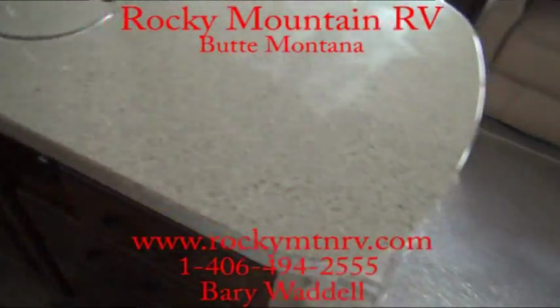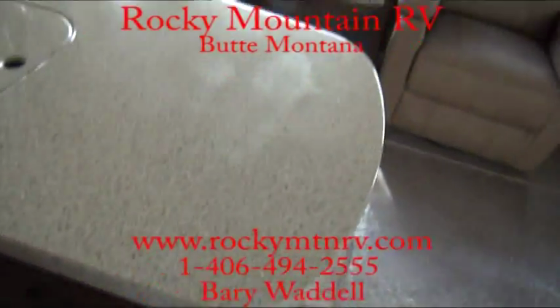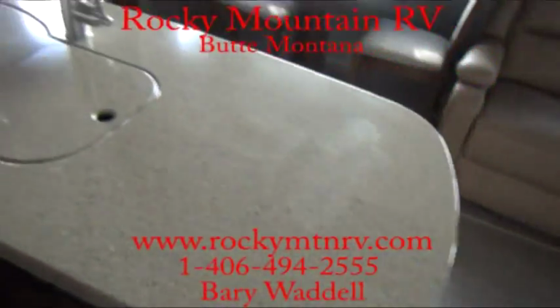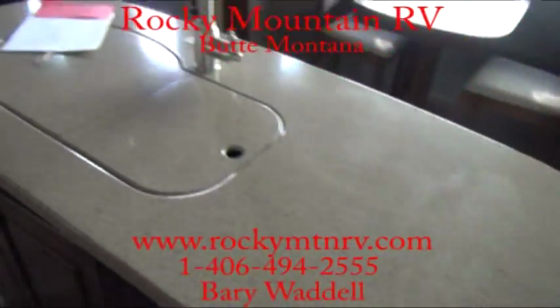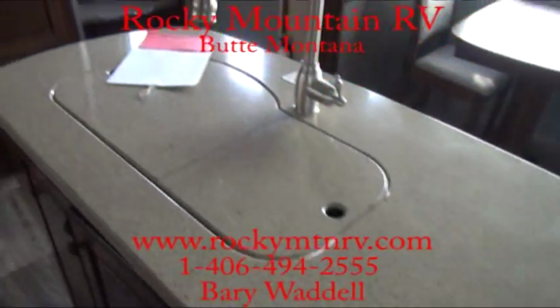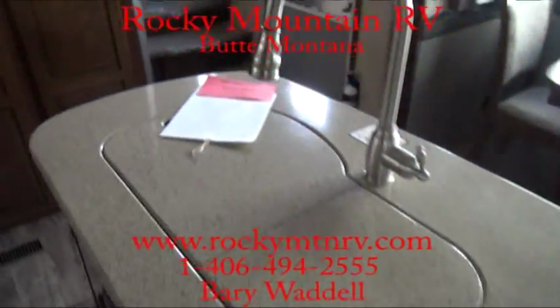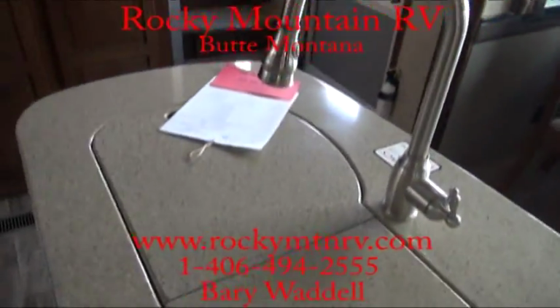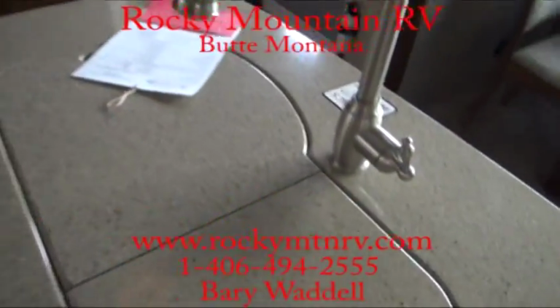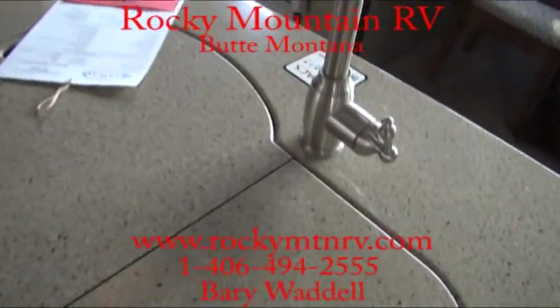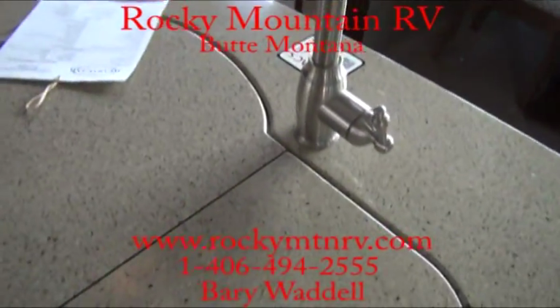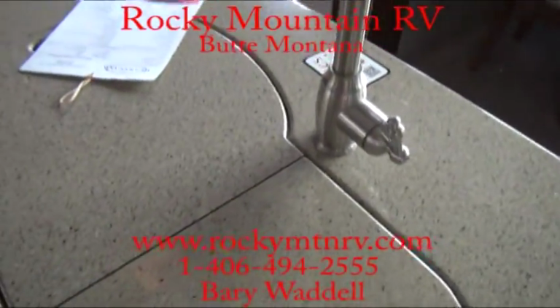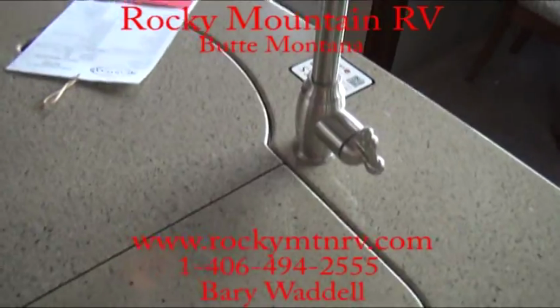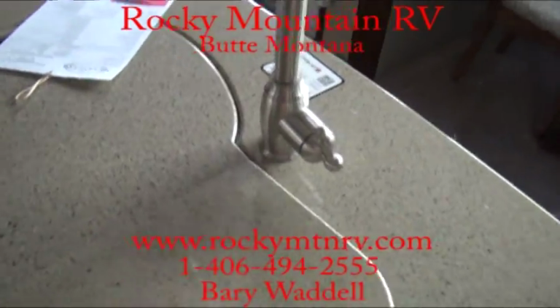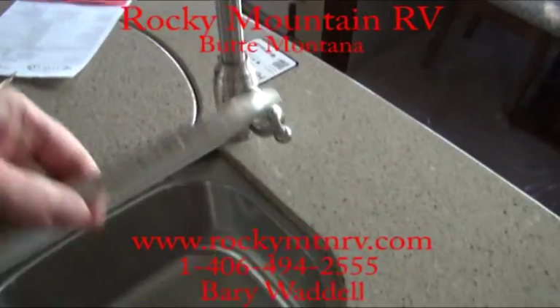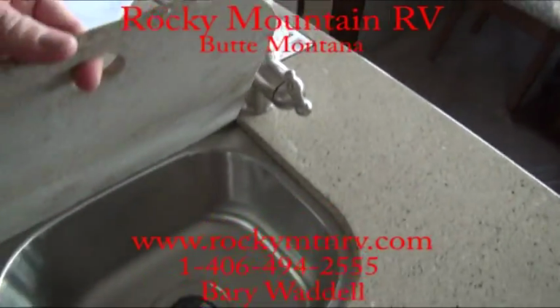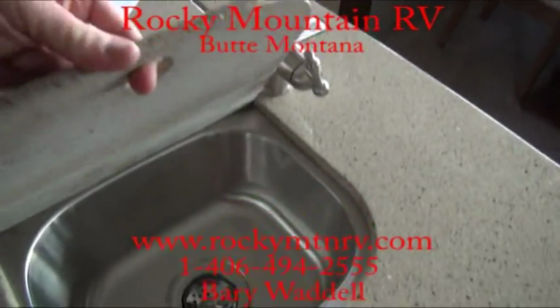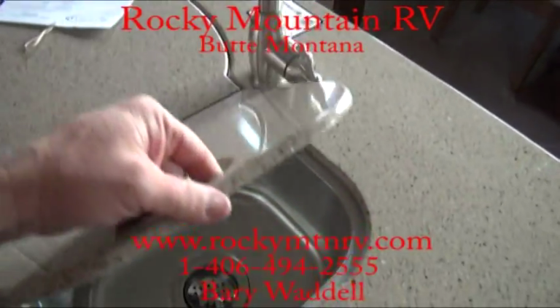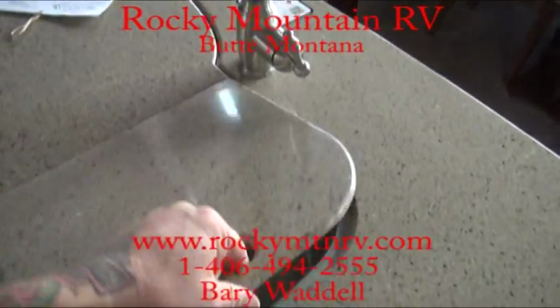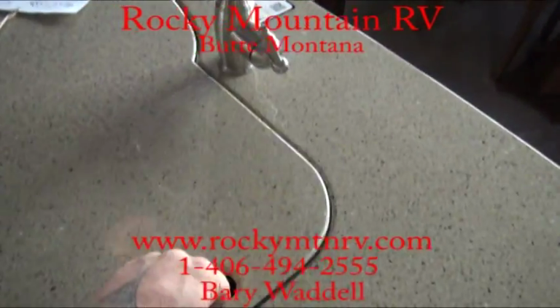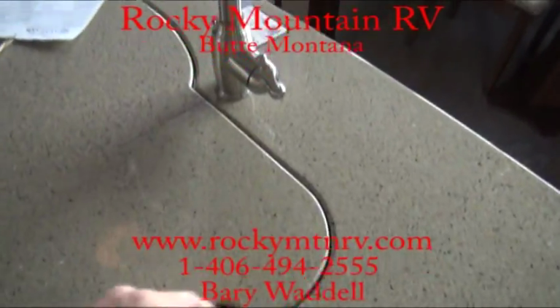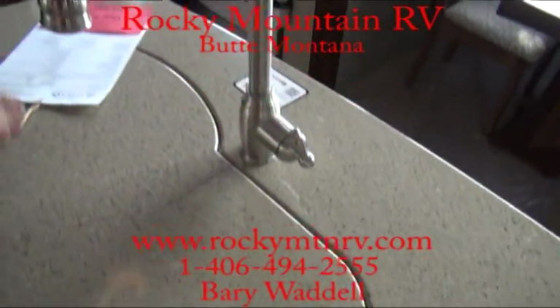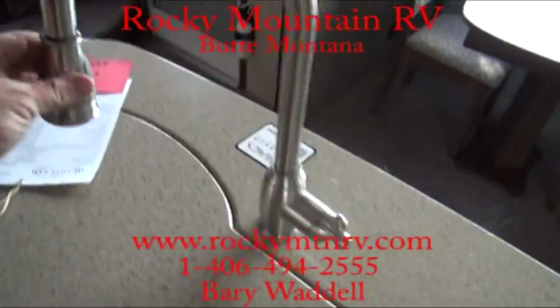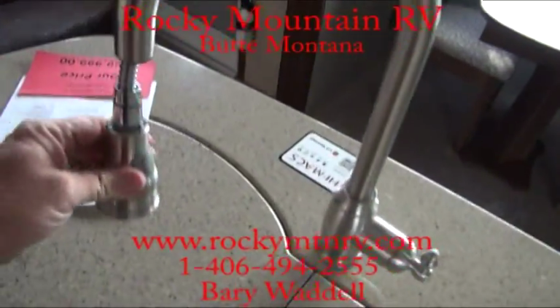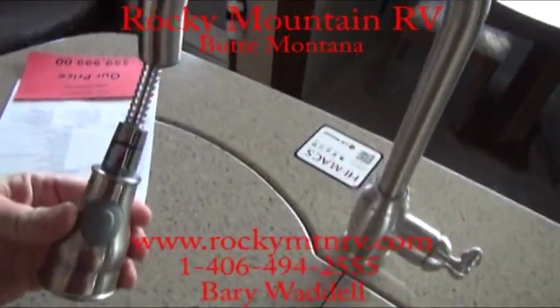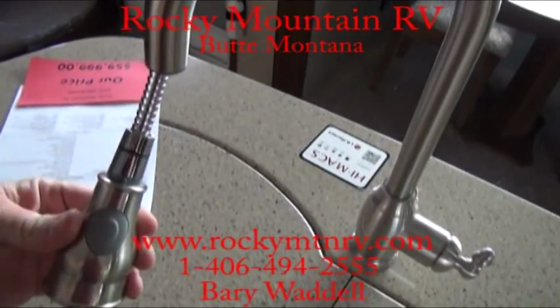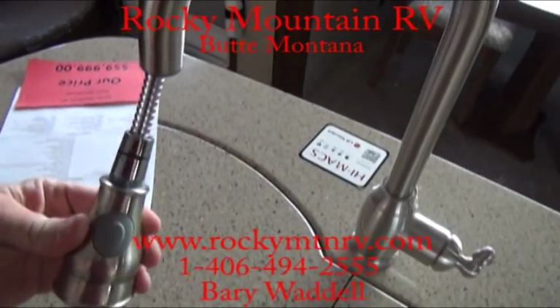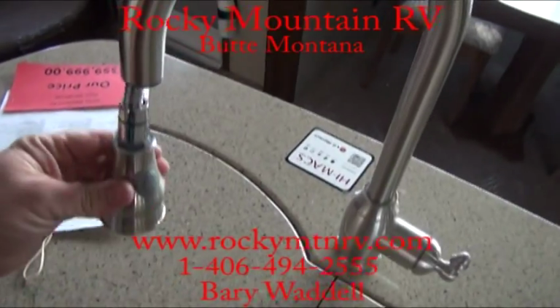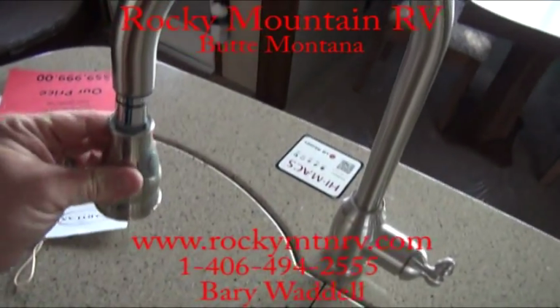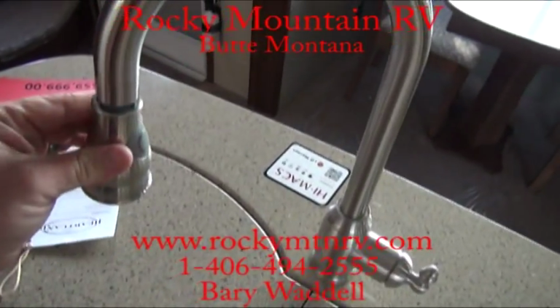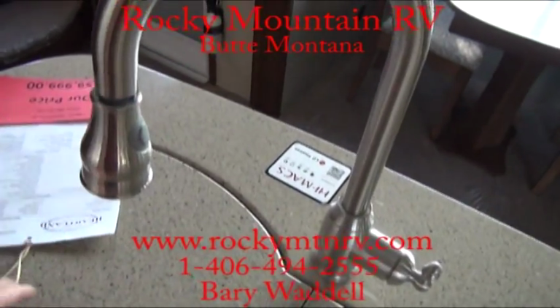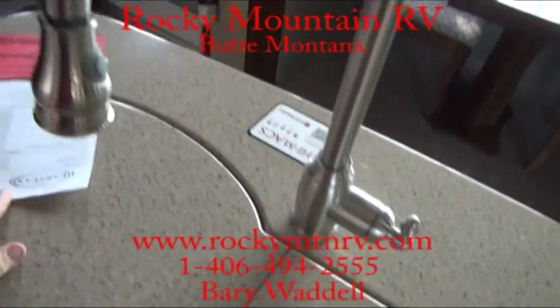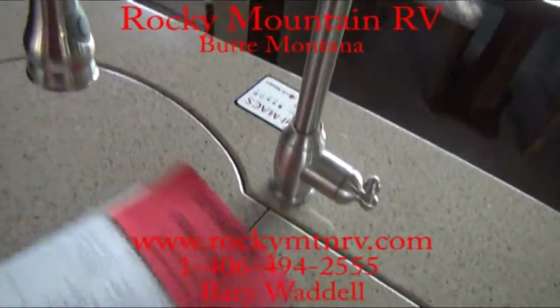Very nice solid surface countertop. Double bowl sink — one a little larger than the other, but very deep sinks. Stainless braided pull-out faucet.